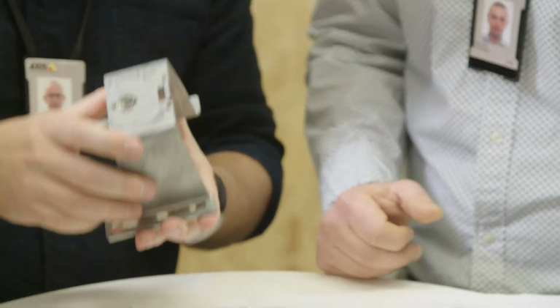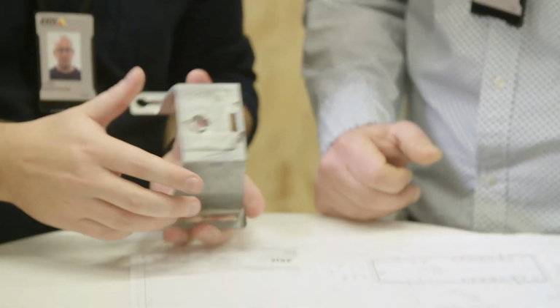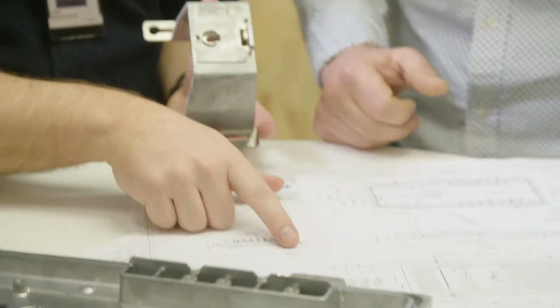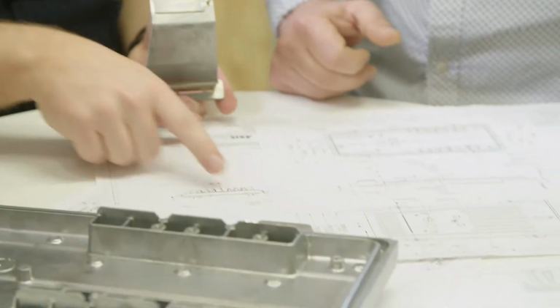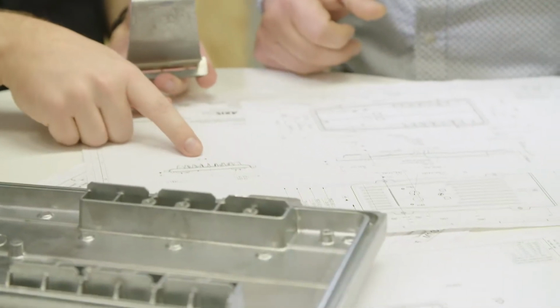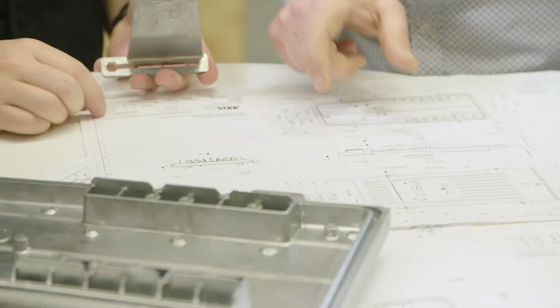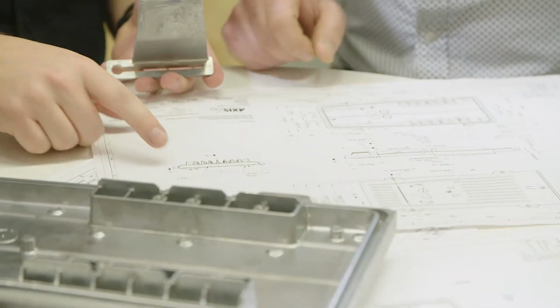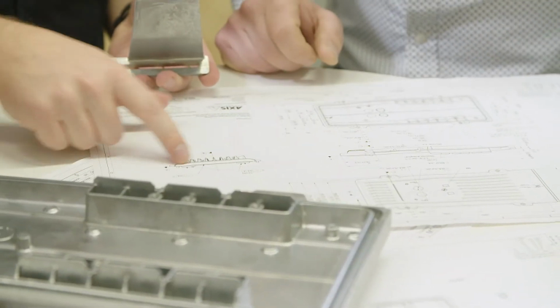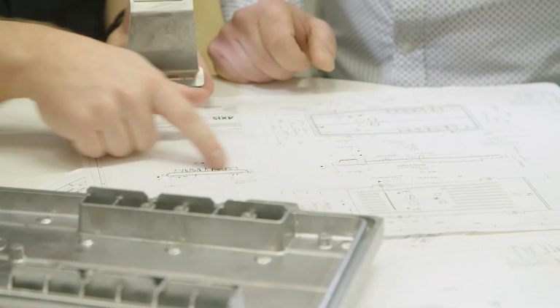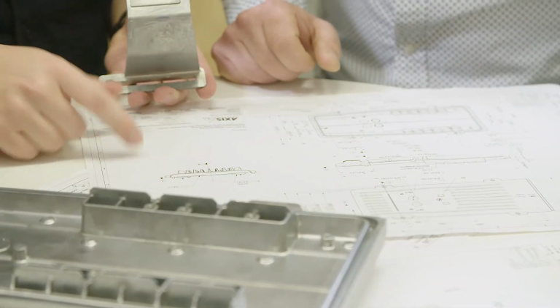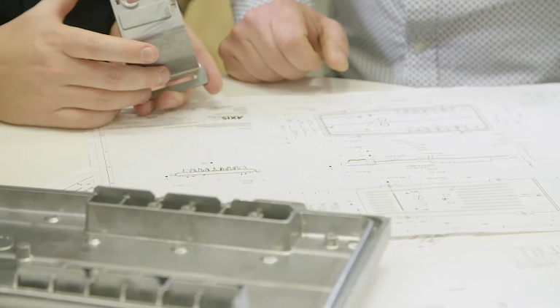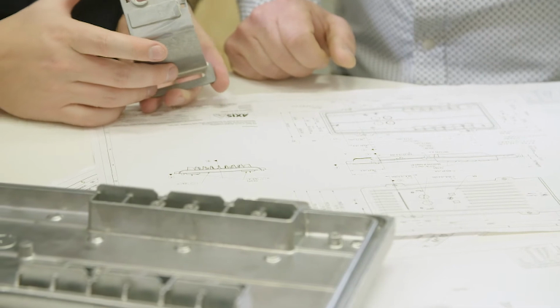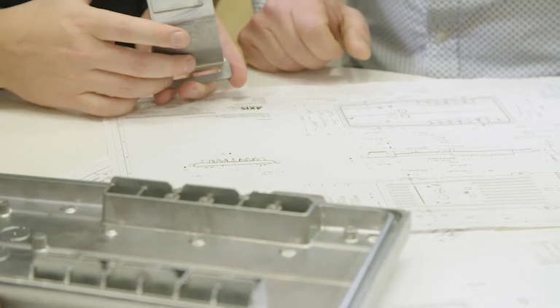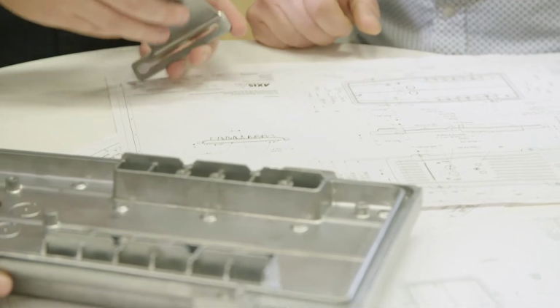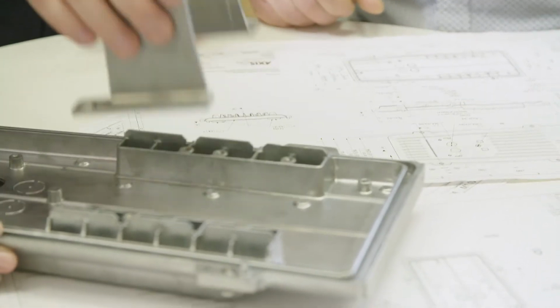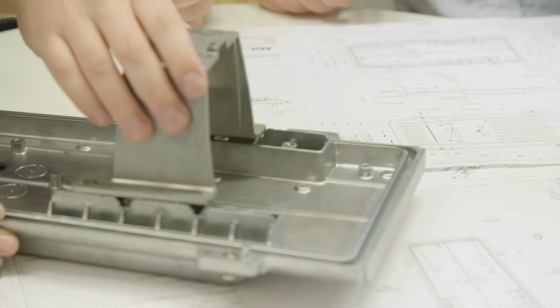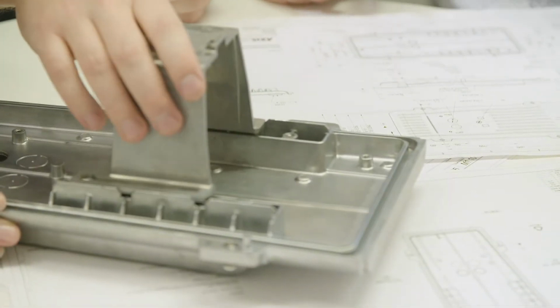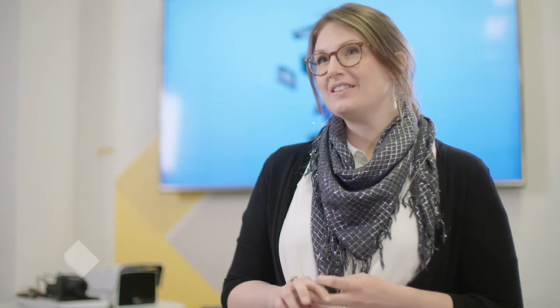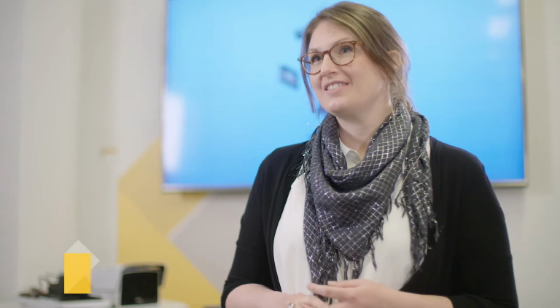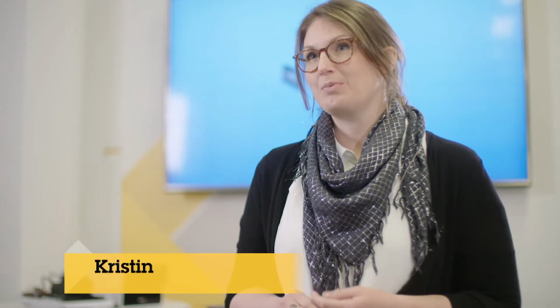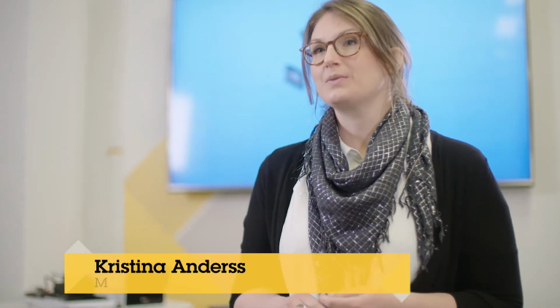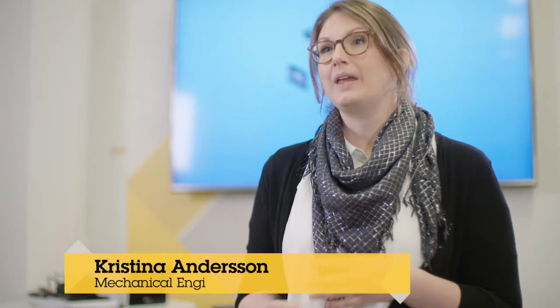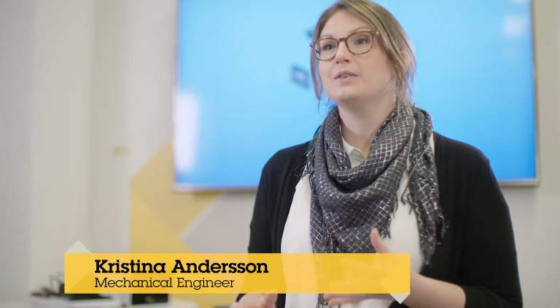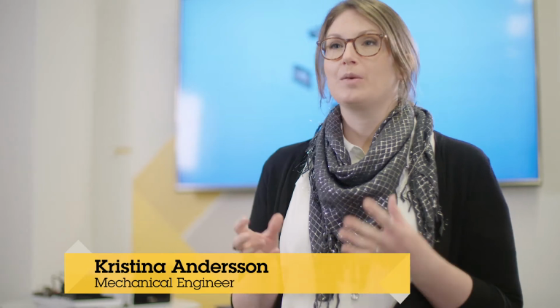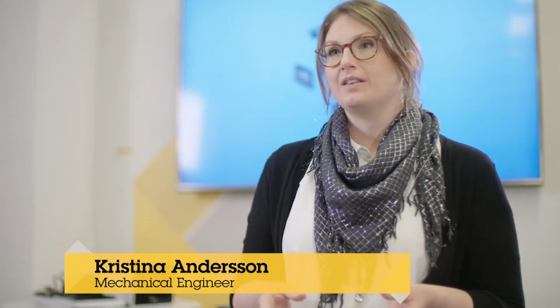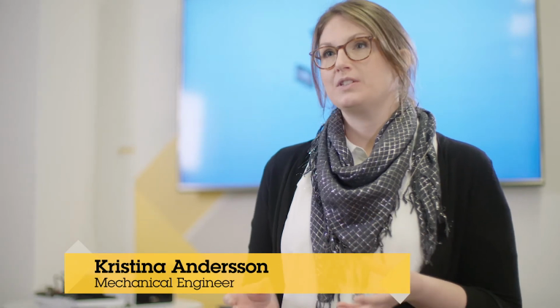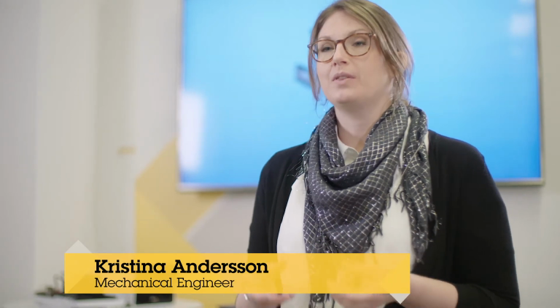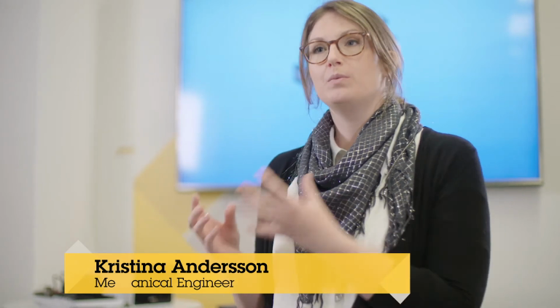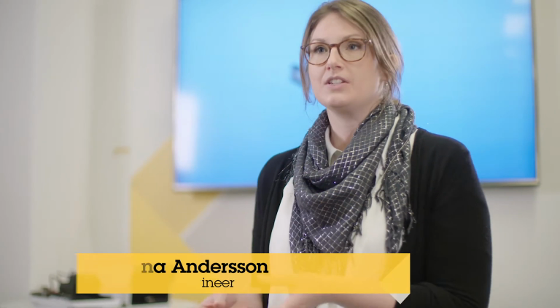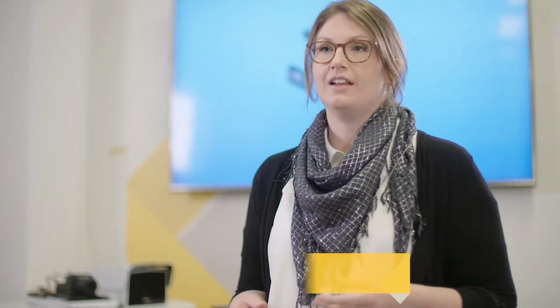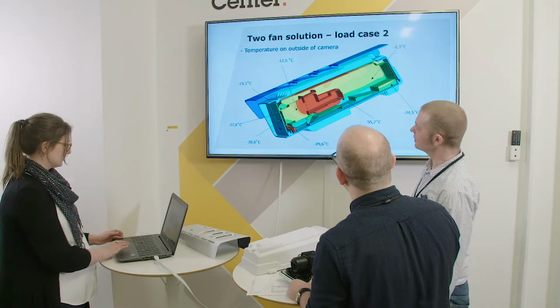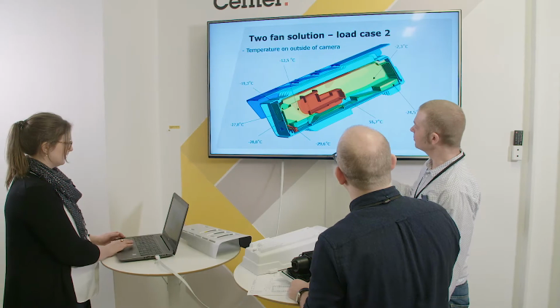Our goal was to build a camera that works well in extreme temperatures without sacrificing design or quality. The main challenge with this project was that we had to make a product that works both in very warm conditions and in cold conditions.